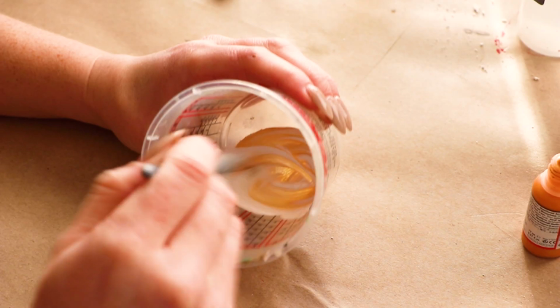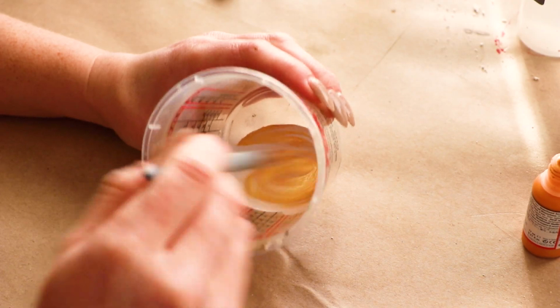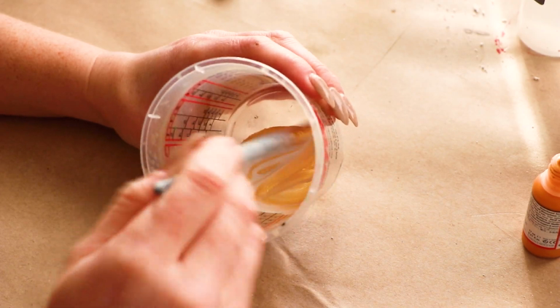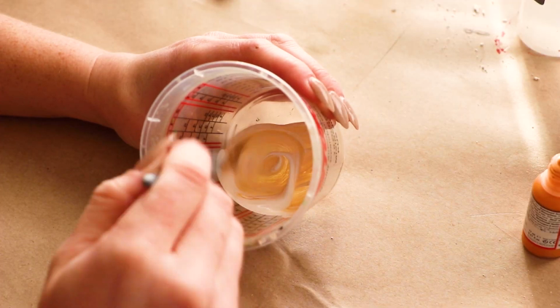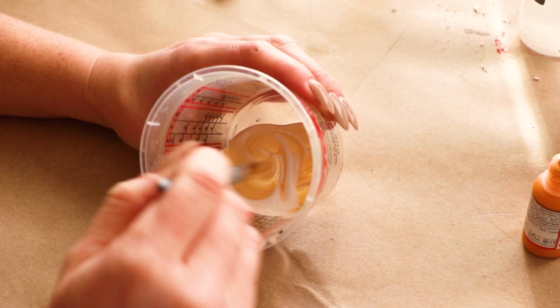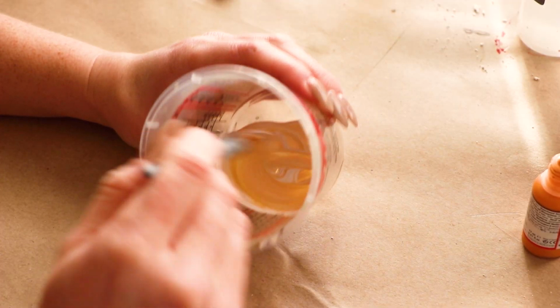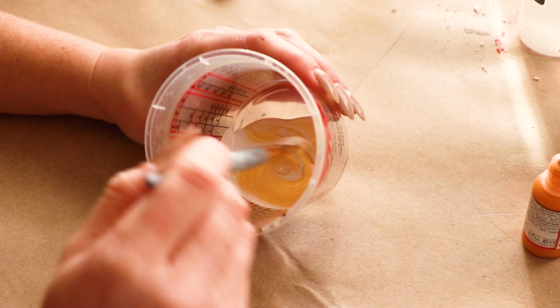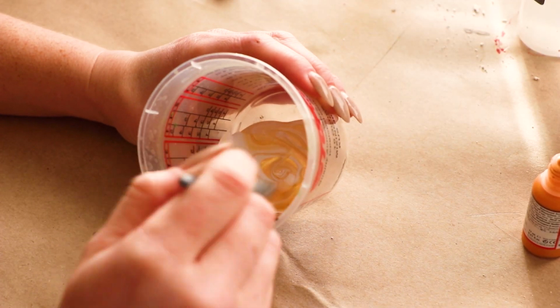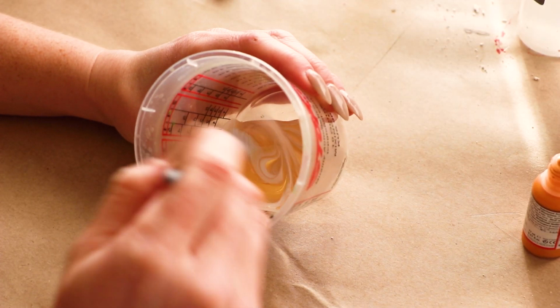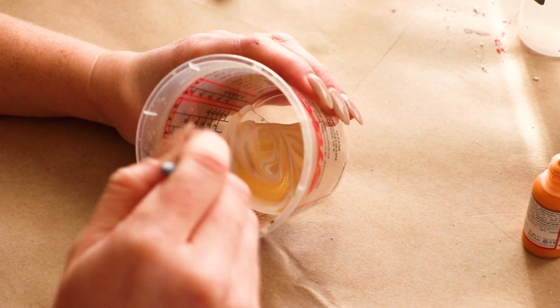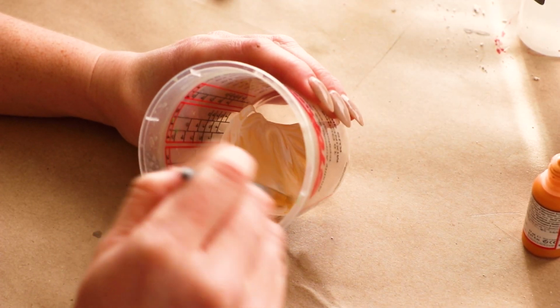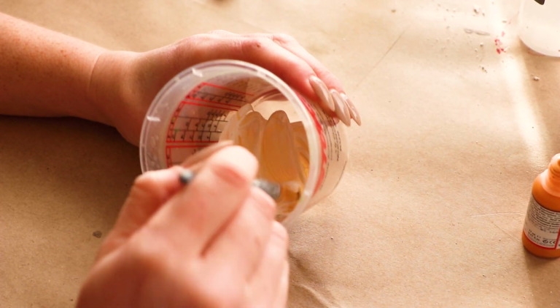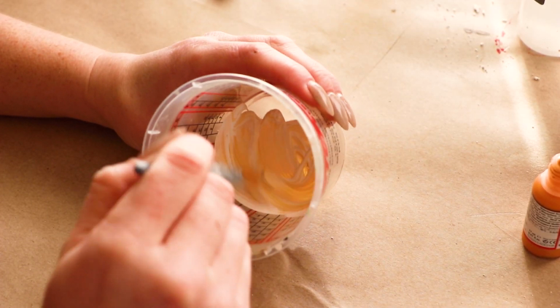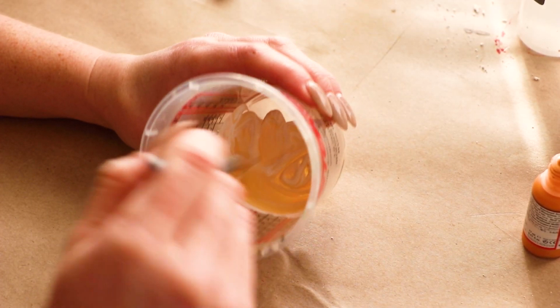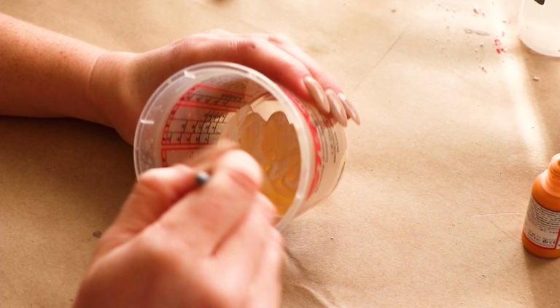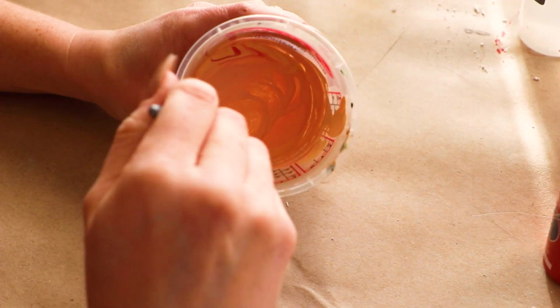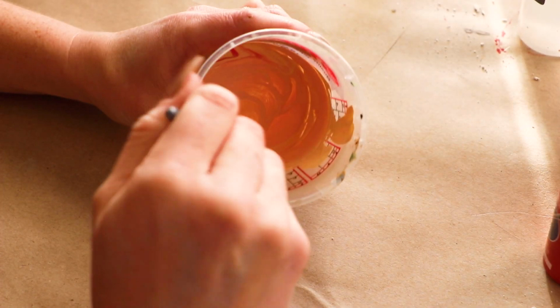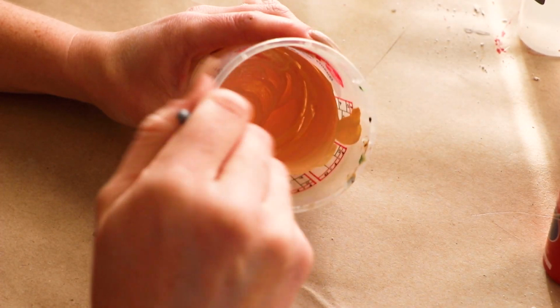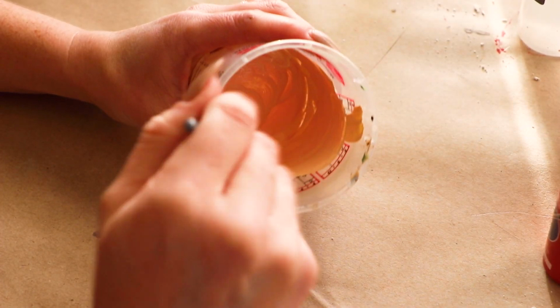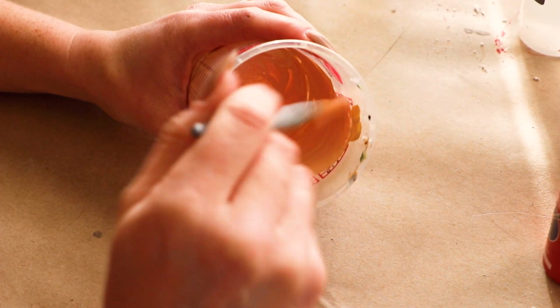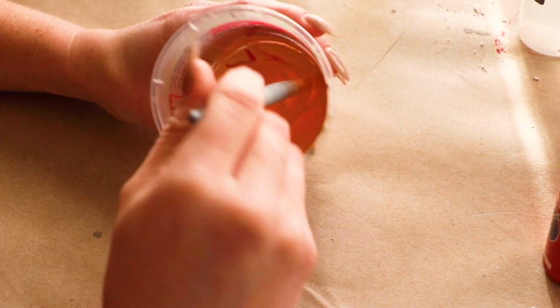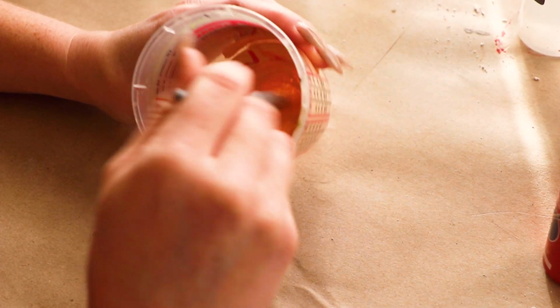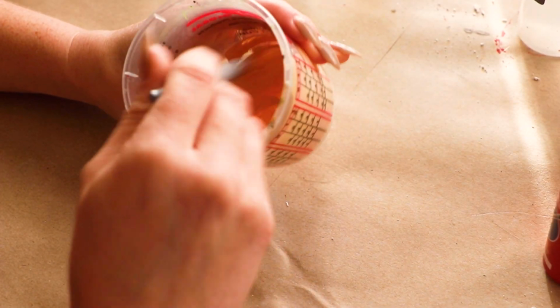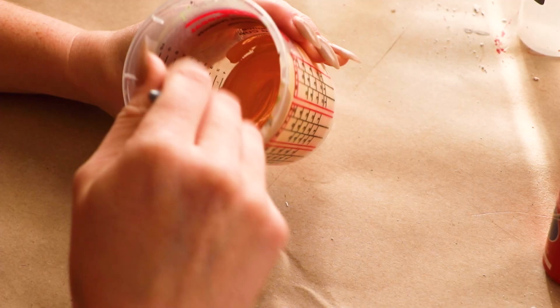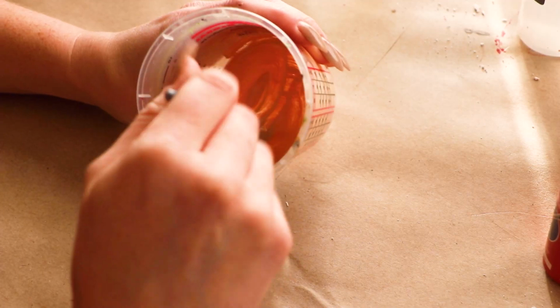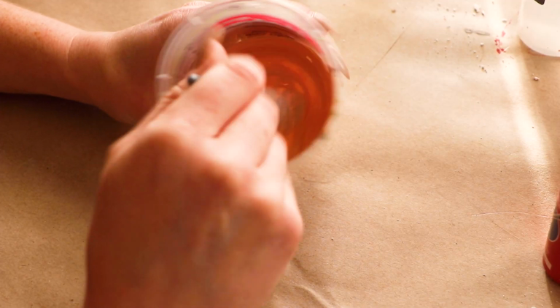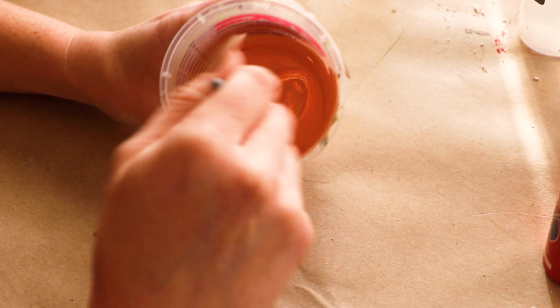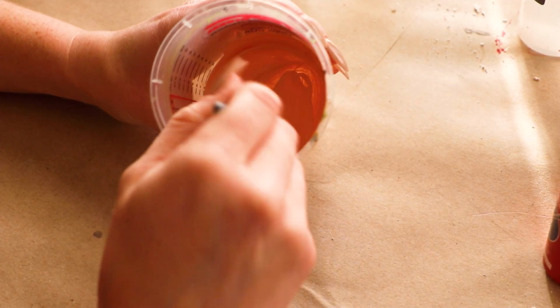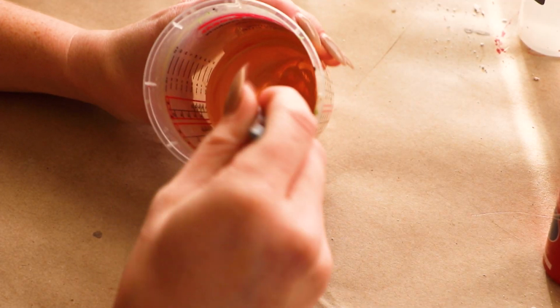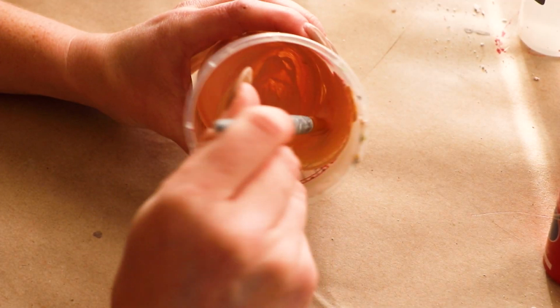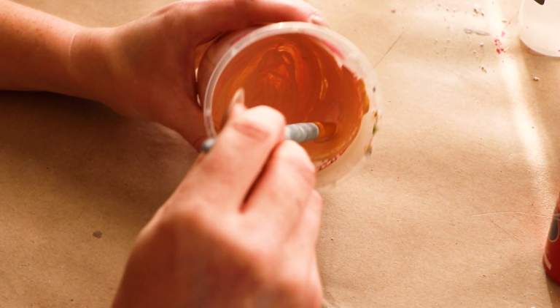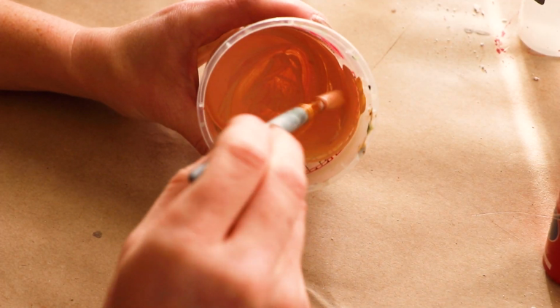But don't fret — no matter what color of generic ears you end up getting, you can change them to any color you like. Here's how.